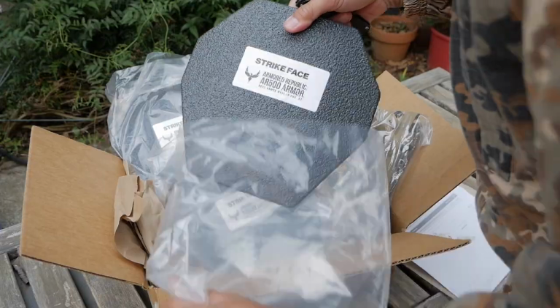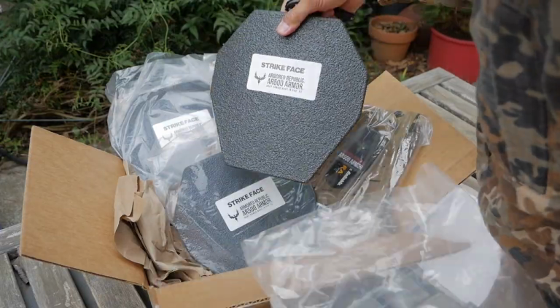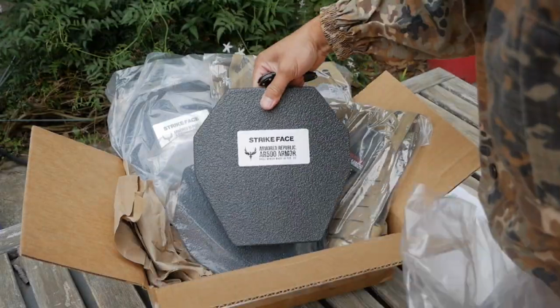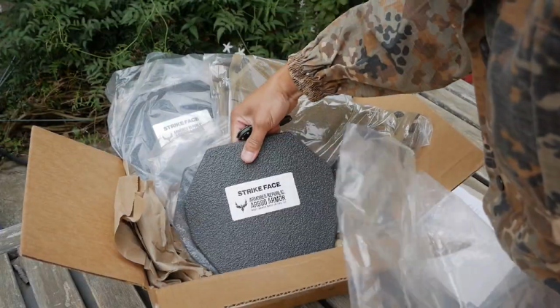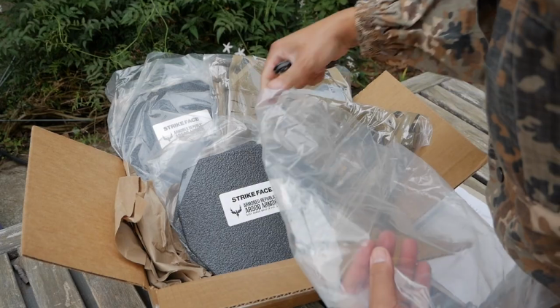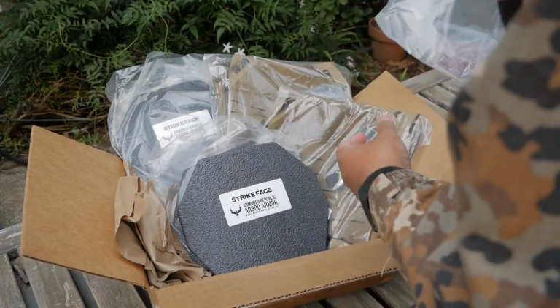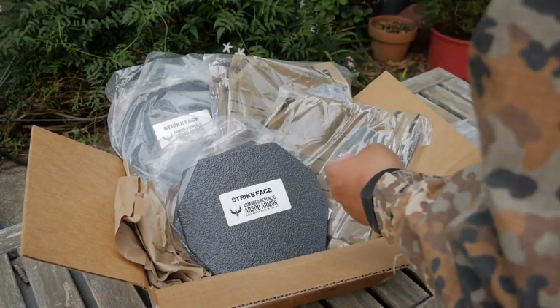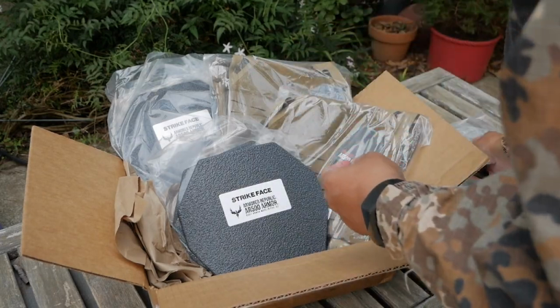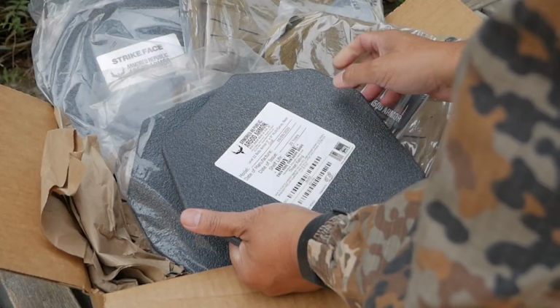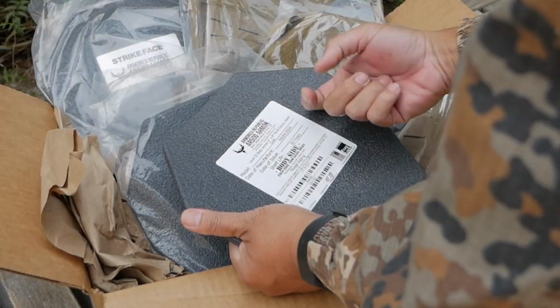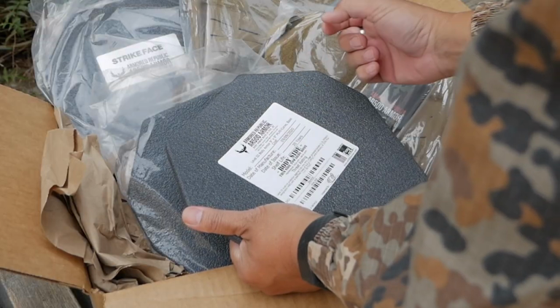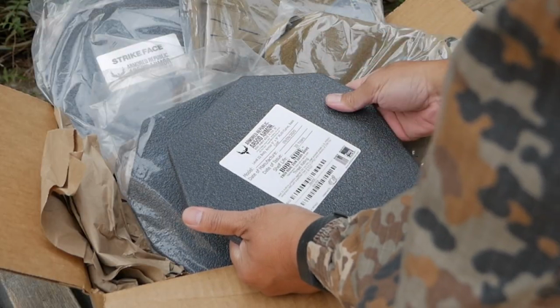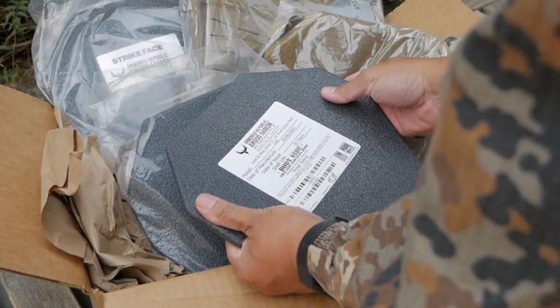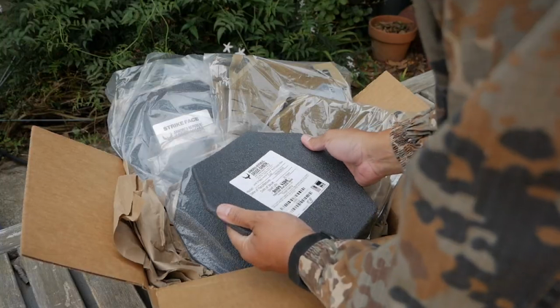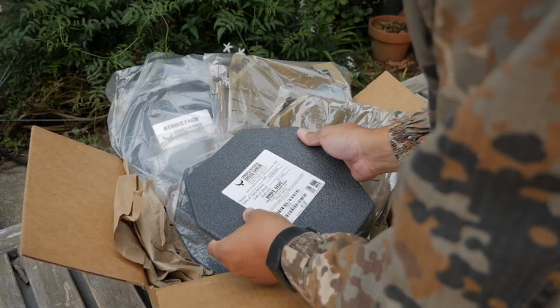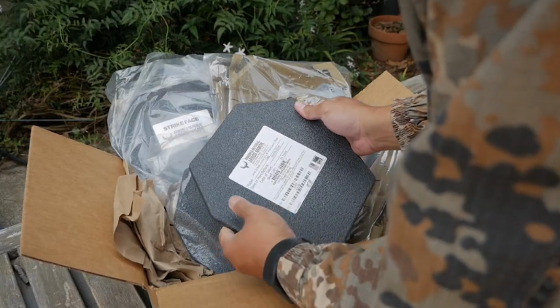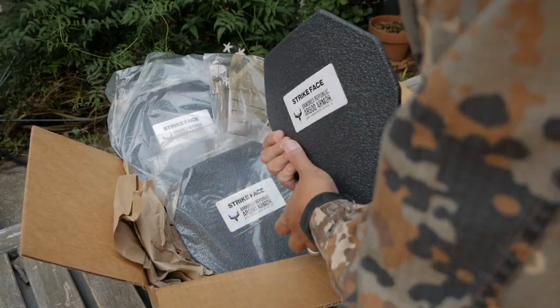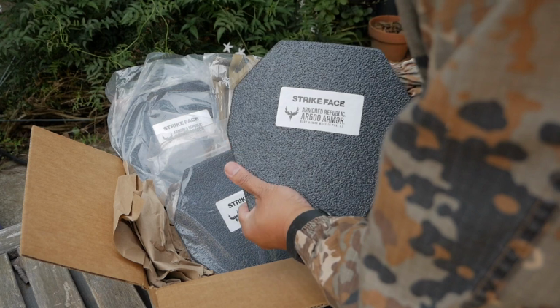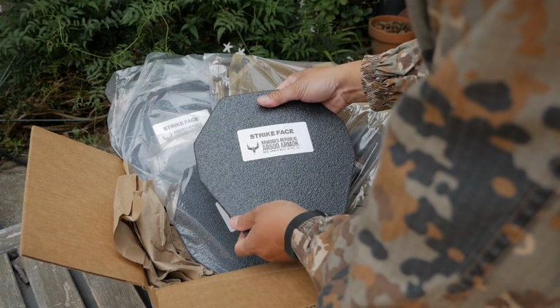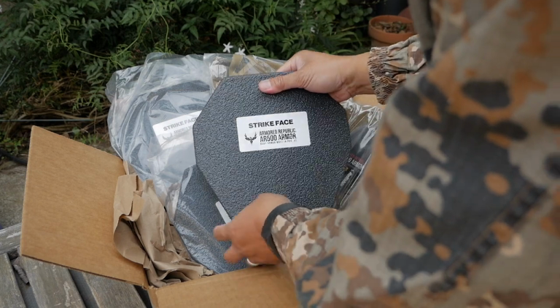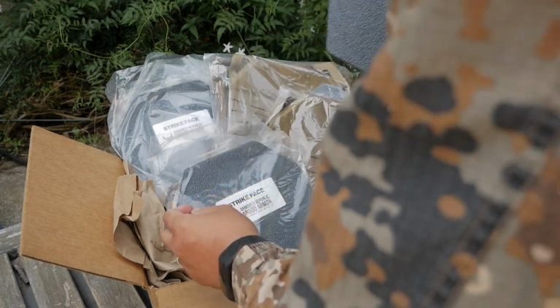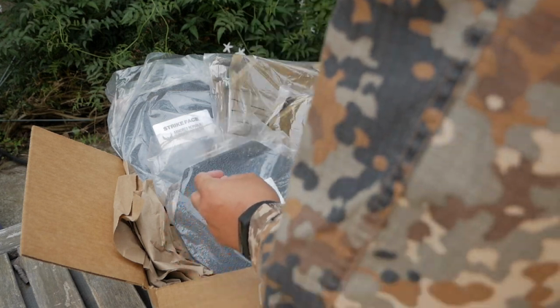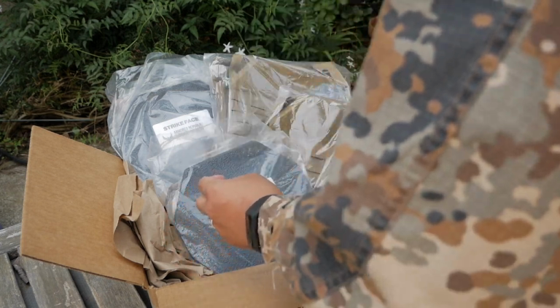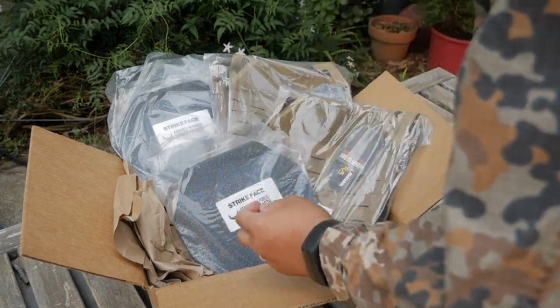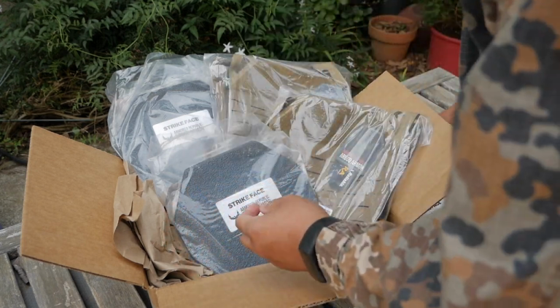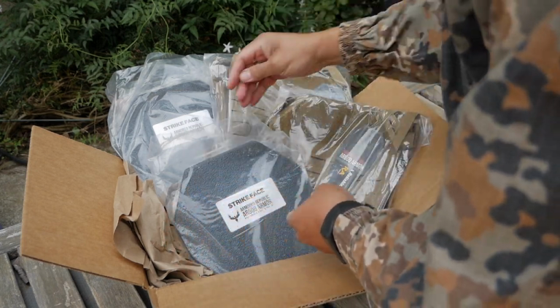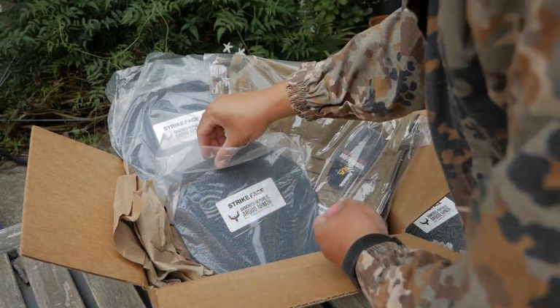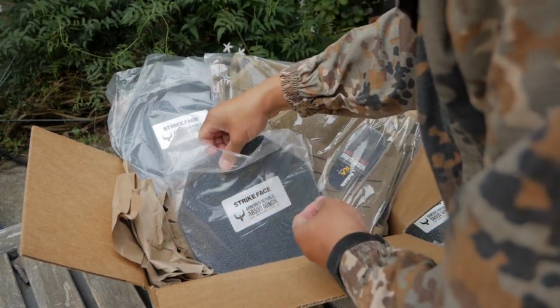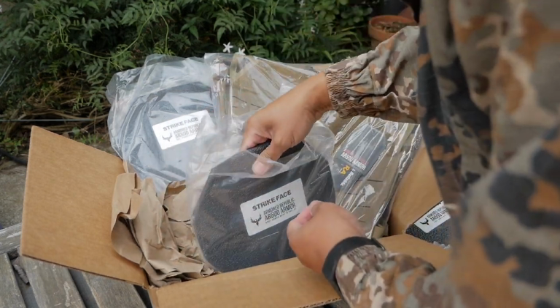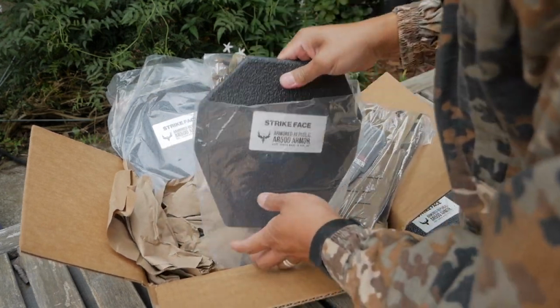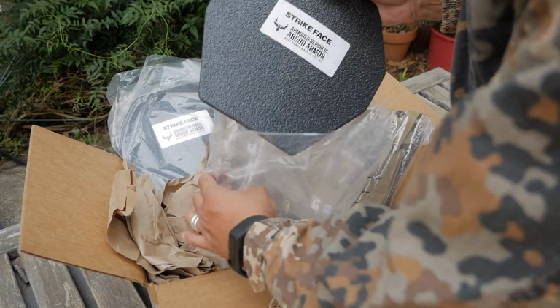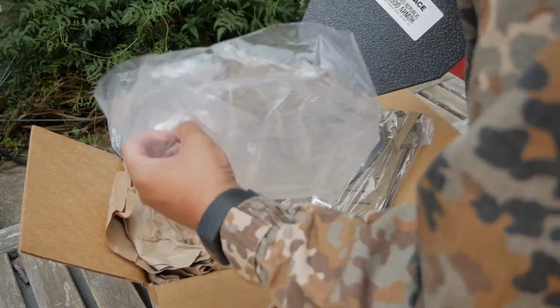Shelf life: 20 years. So 20 years from now I'm going to have to replace this because it's expired, I guess.